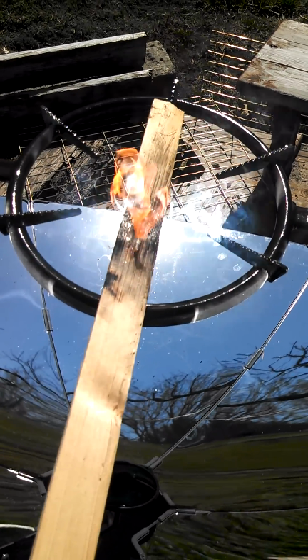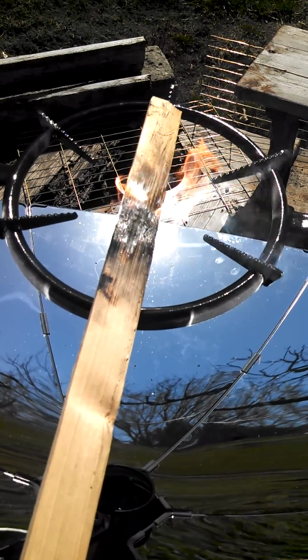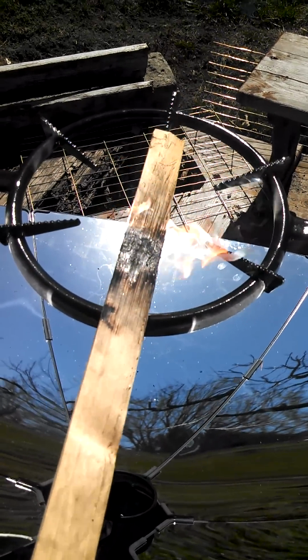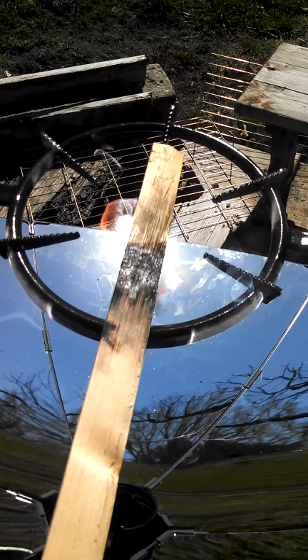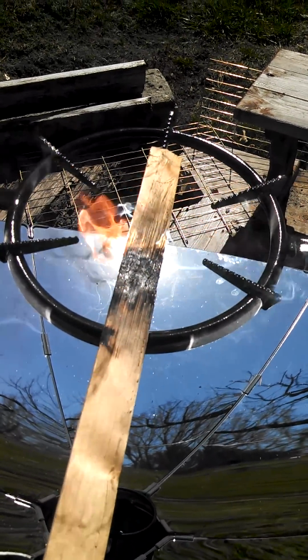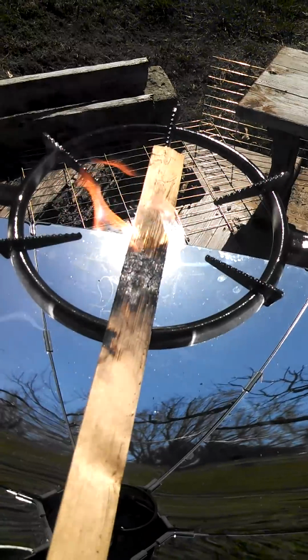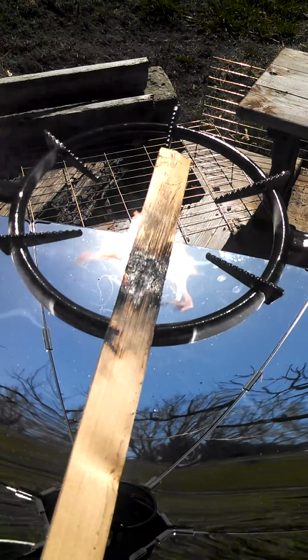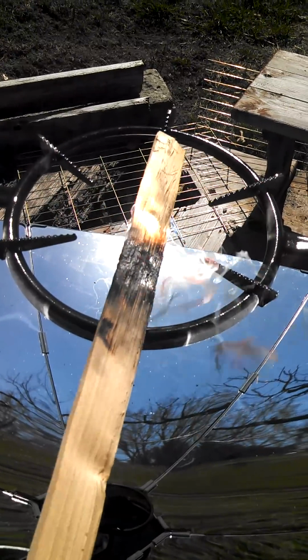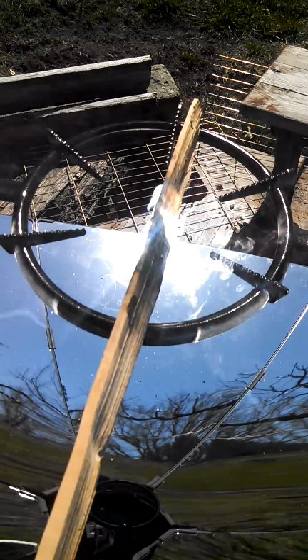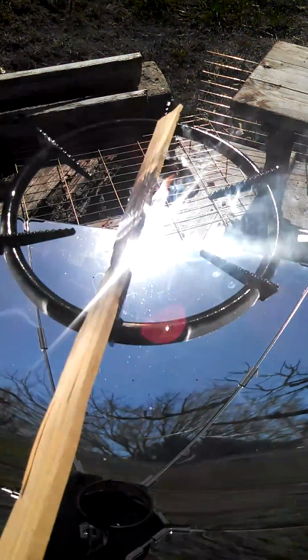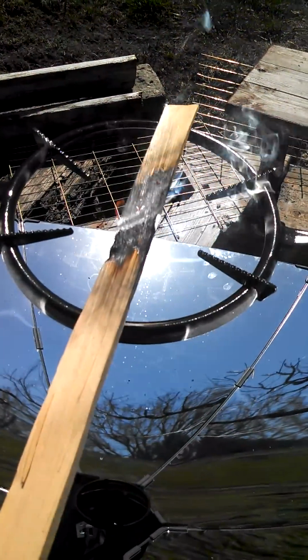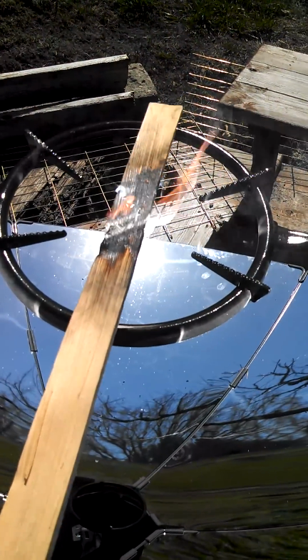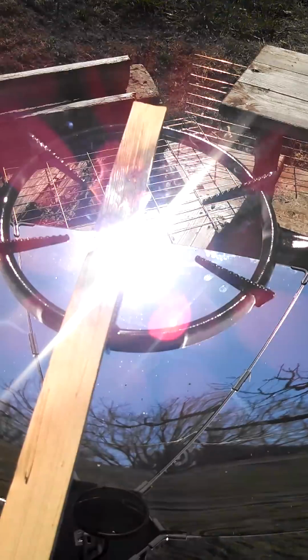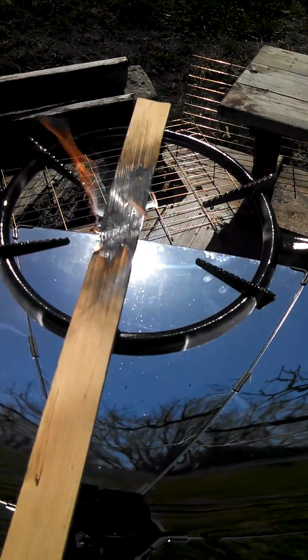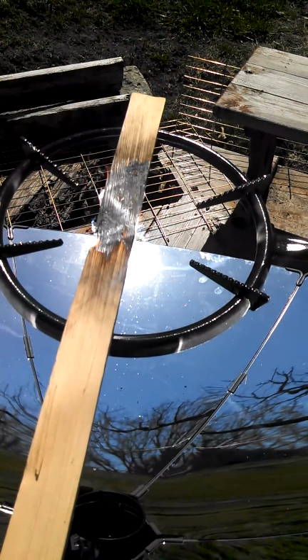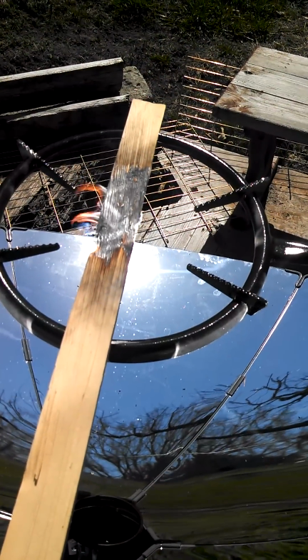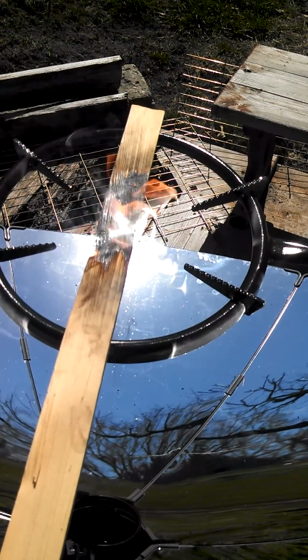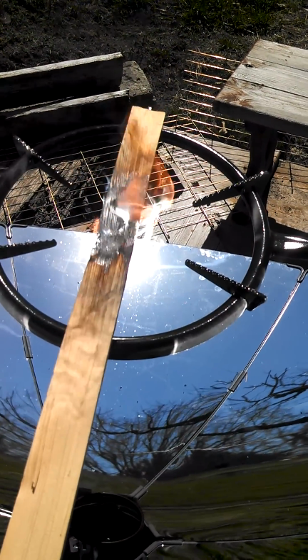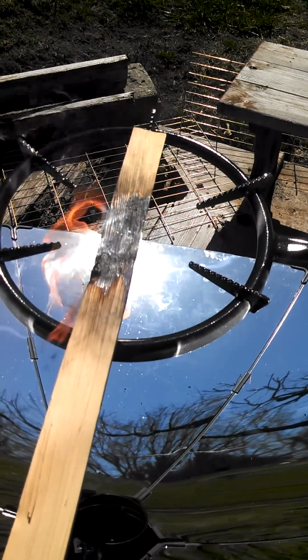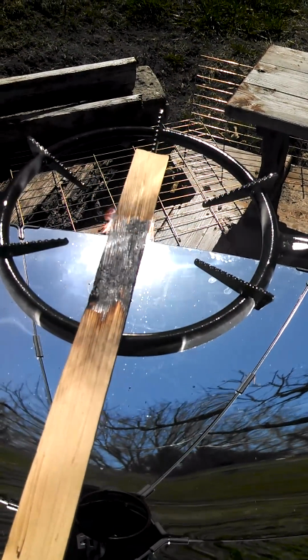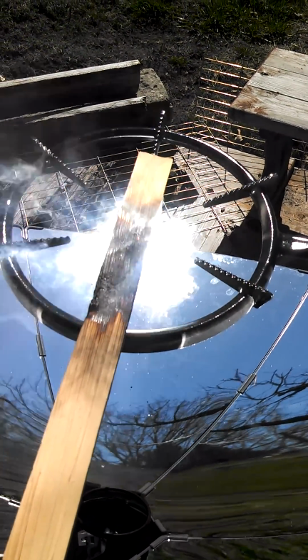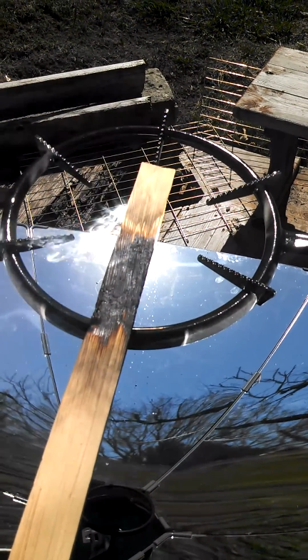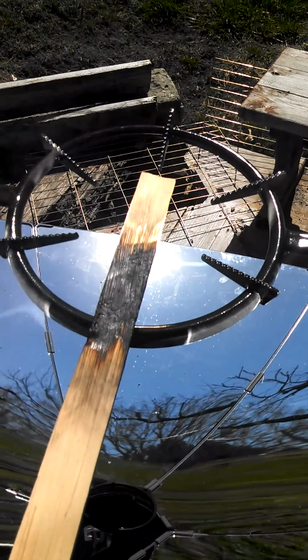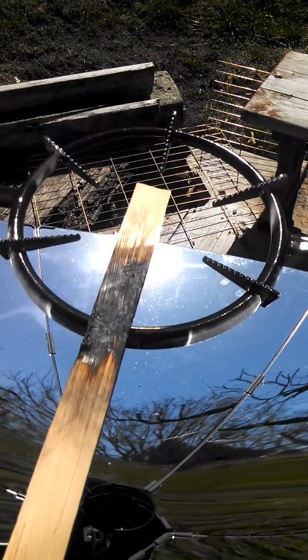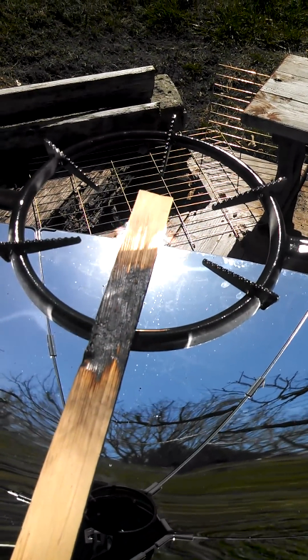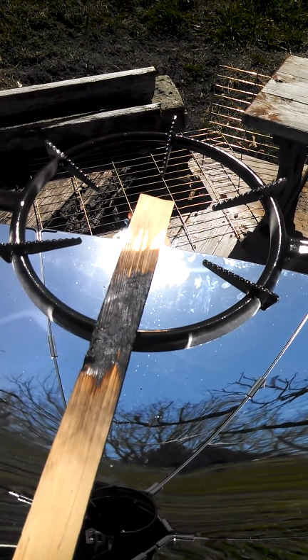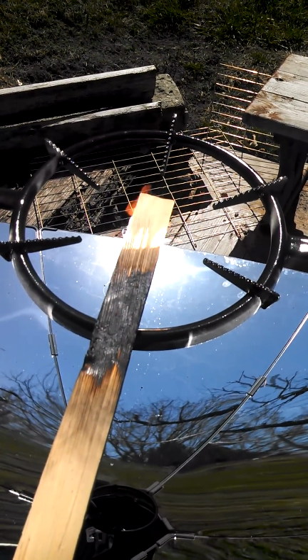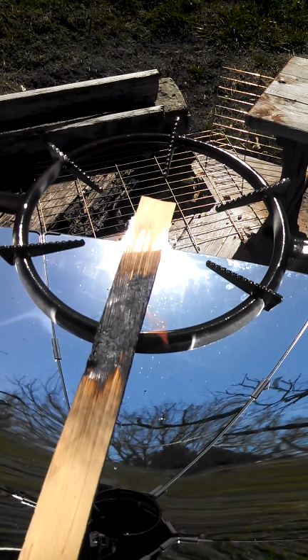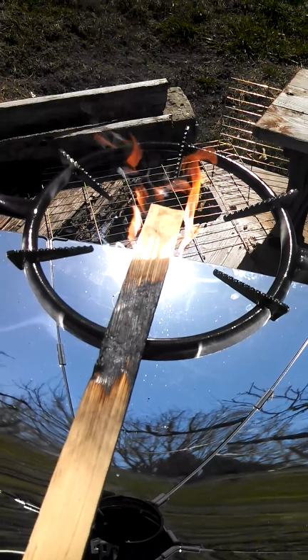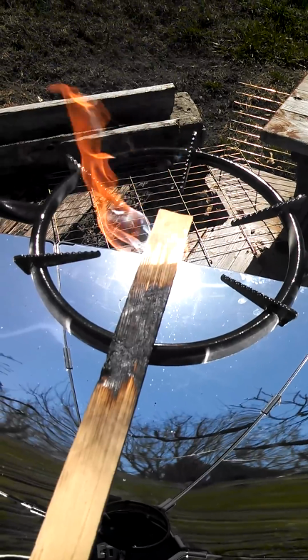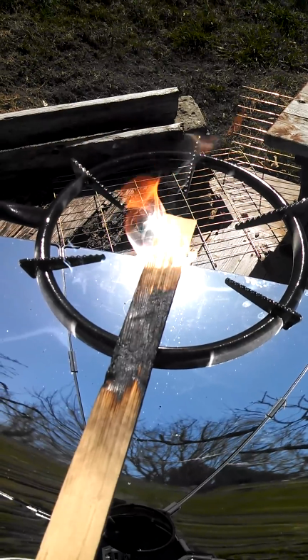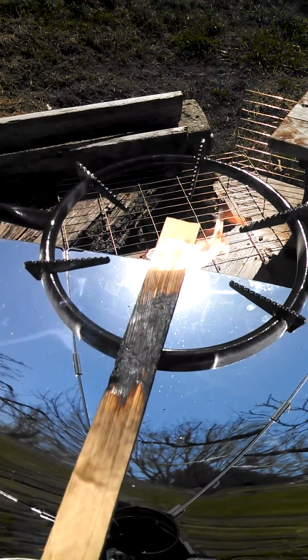That is pretty incredible. As I move it around, you can feel the concentrated heat.